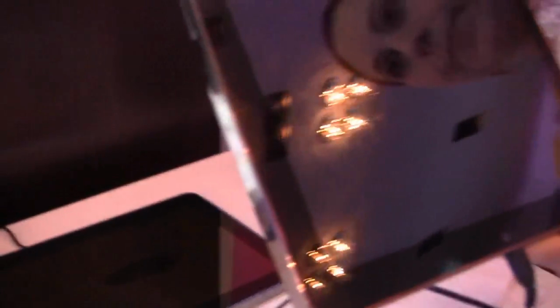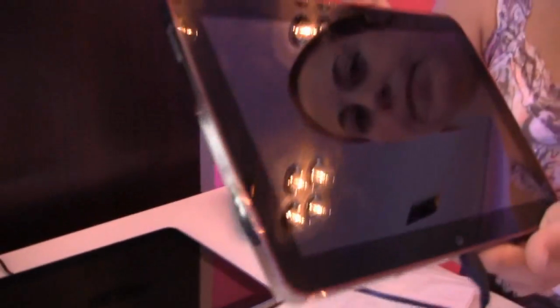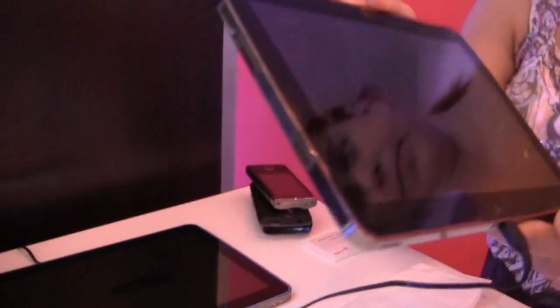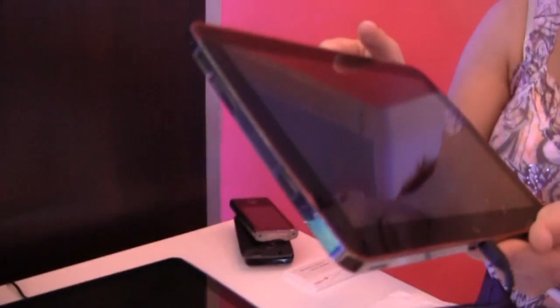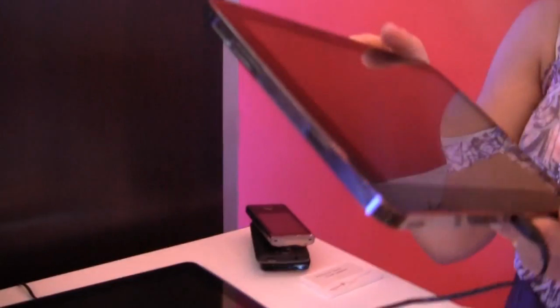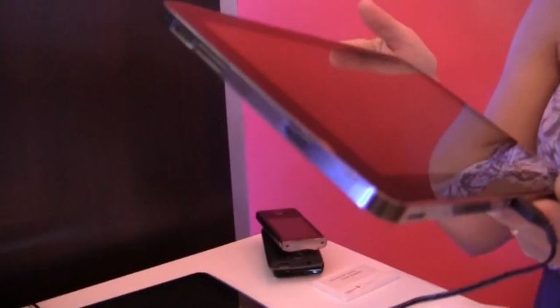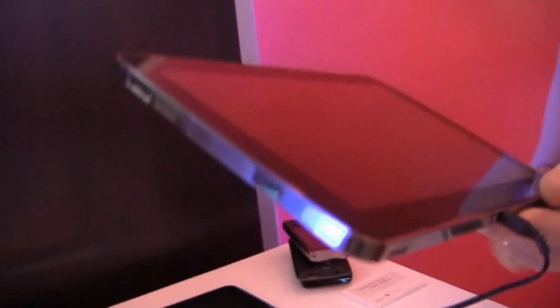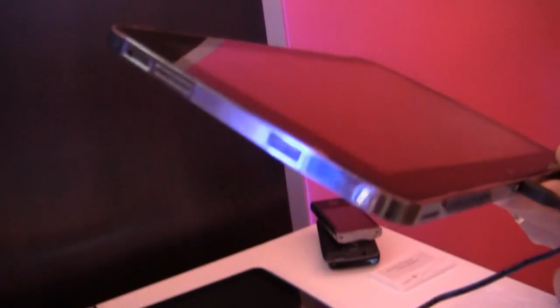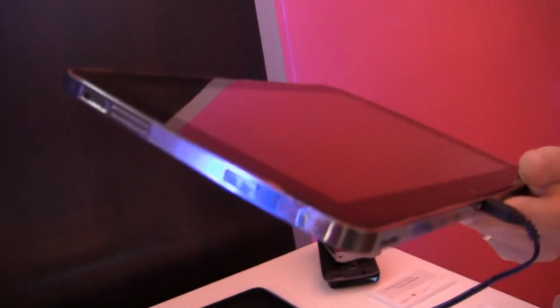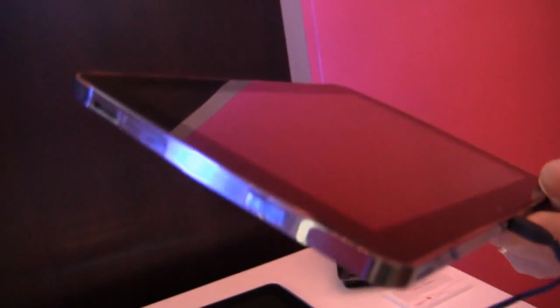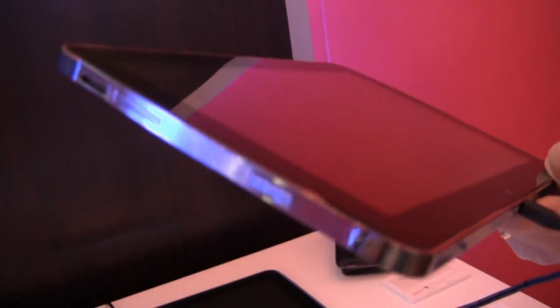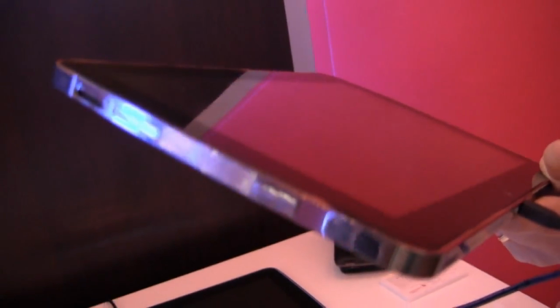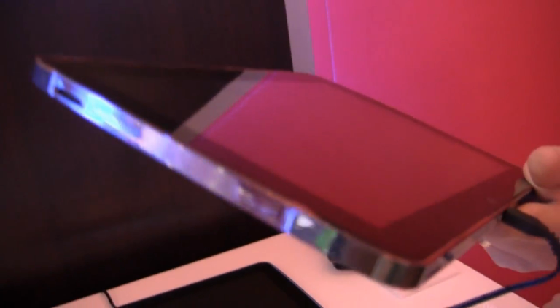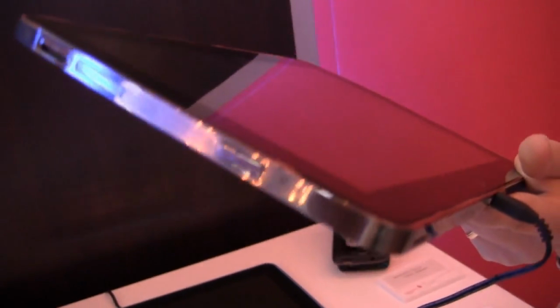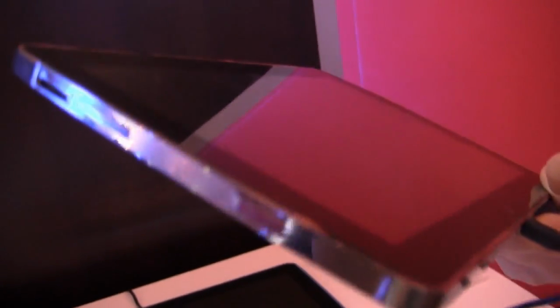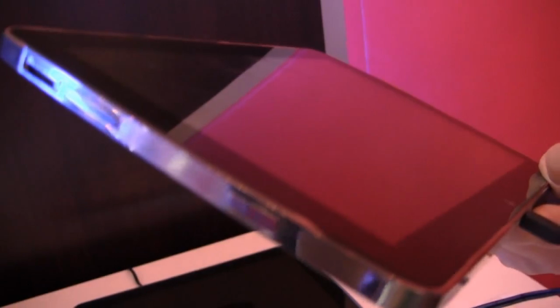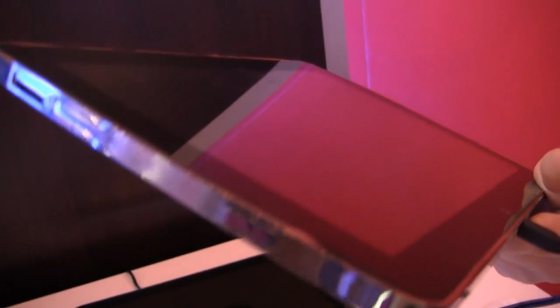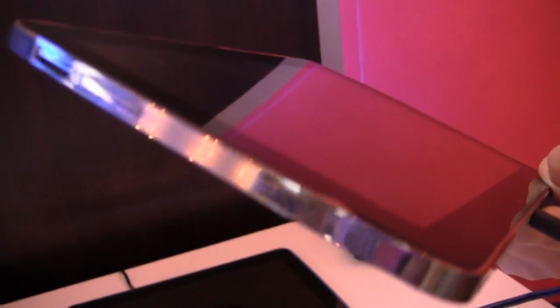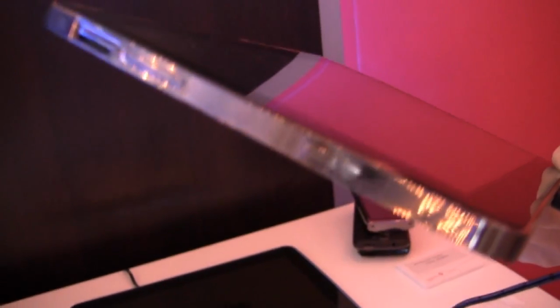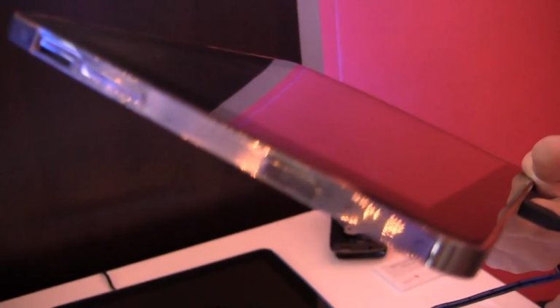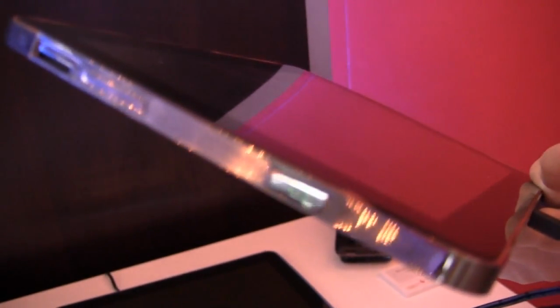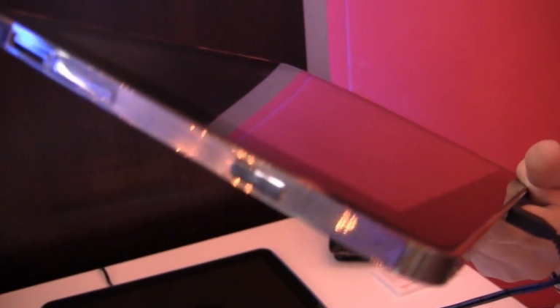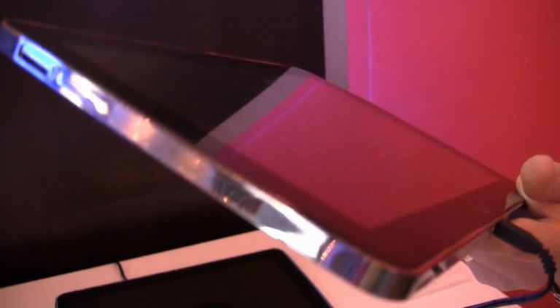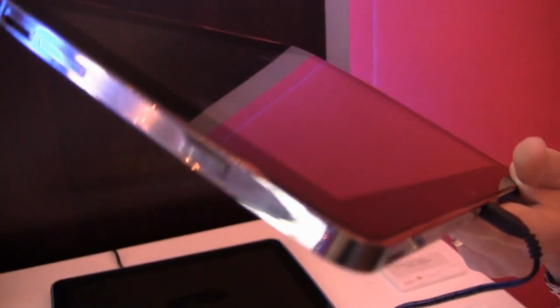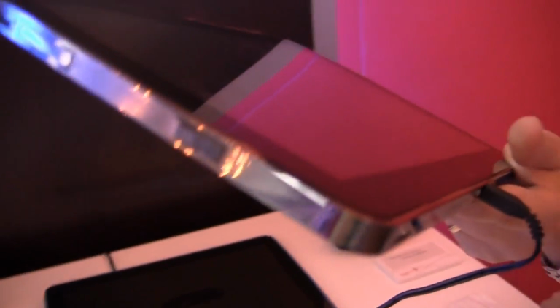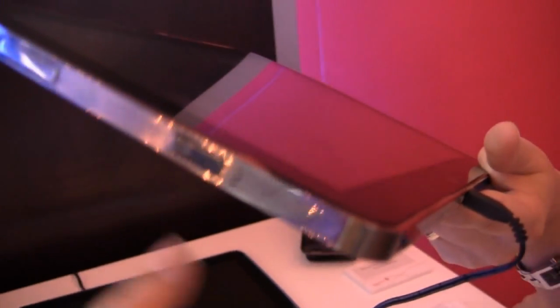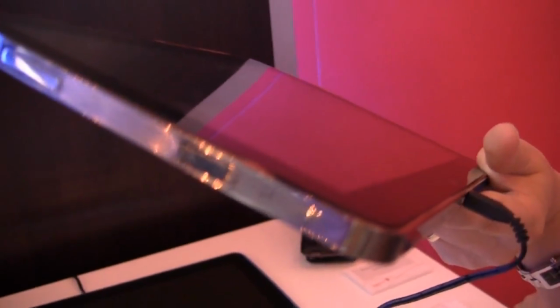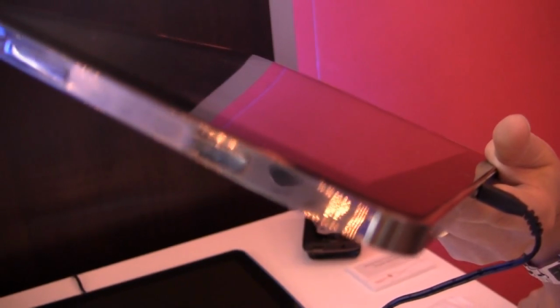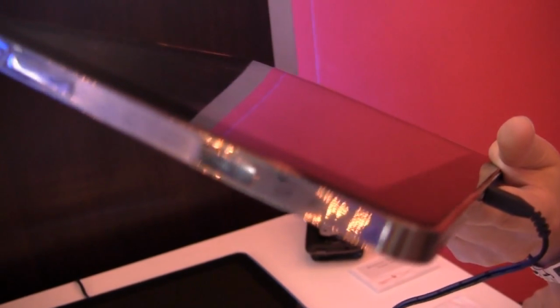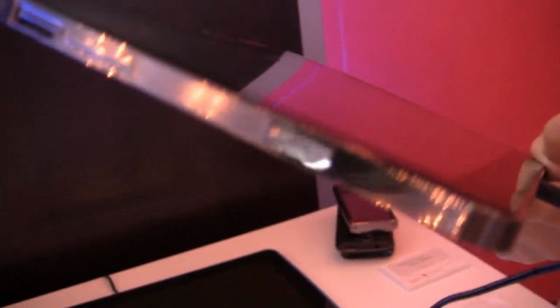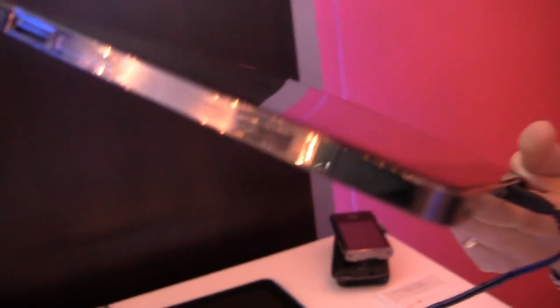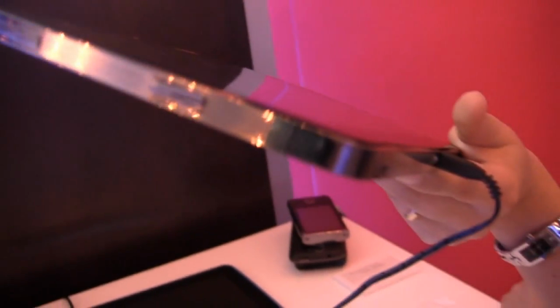So if we take a look at the profile, doesn't that remind you of an iPhone or an iPod Touch? Well, Quantita actually manufactures iPod Touches and iPhones, so it's really not surprising that in this prototype they've kind of taken a lot of the design.